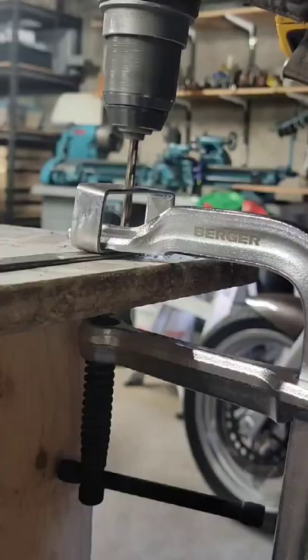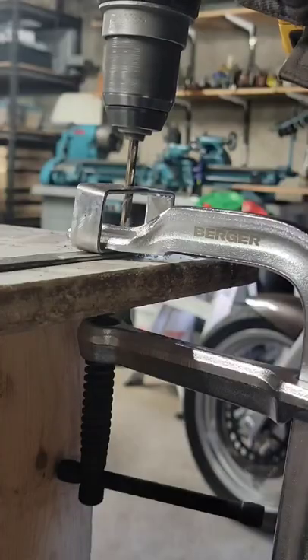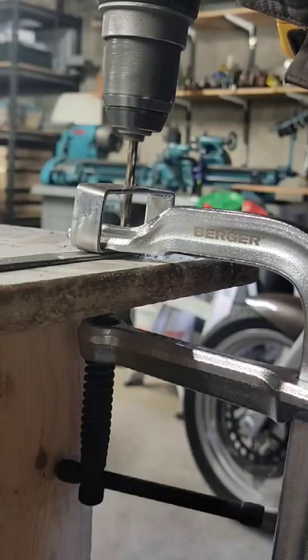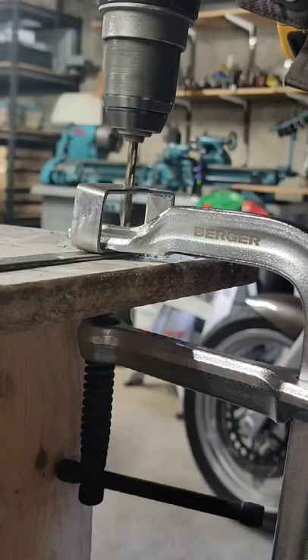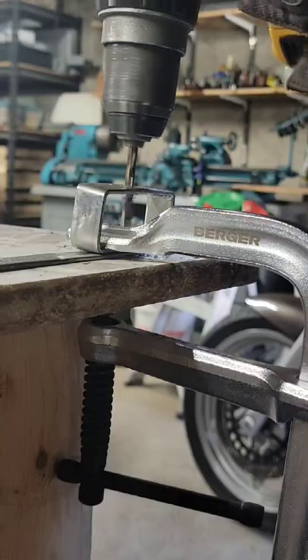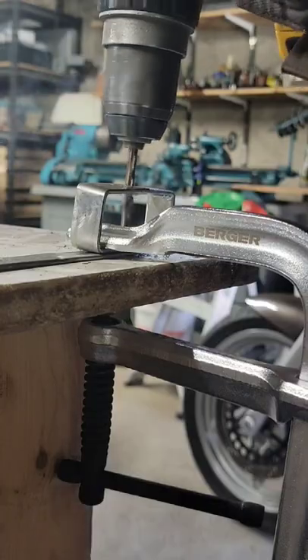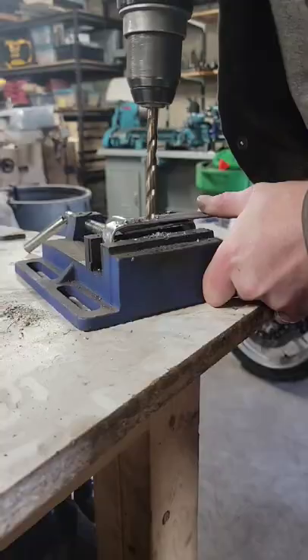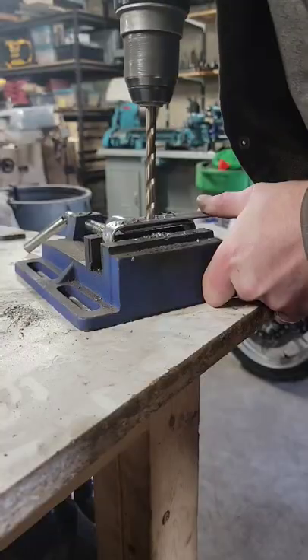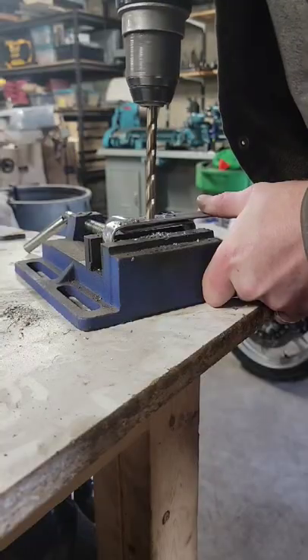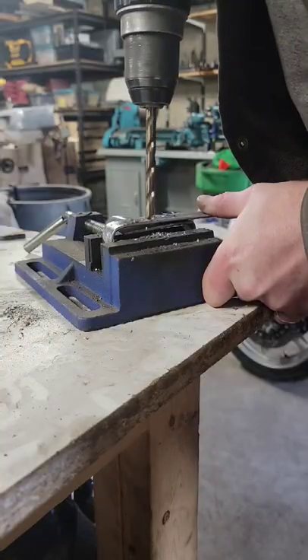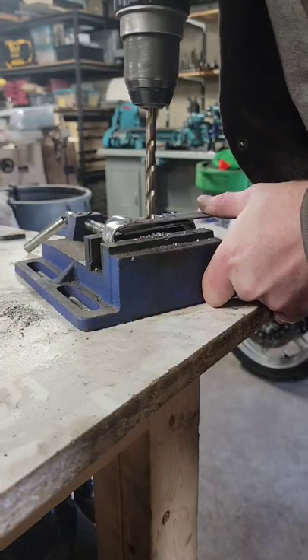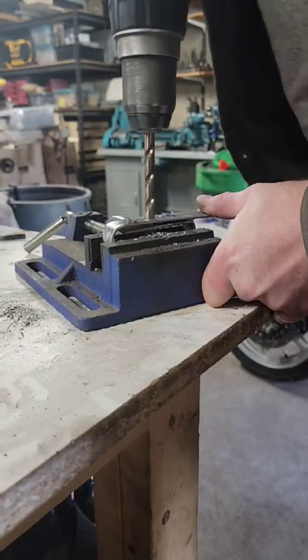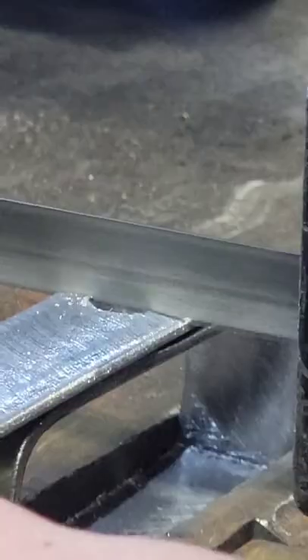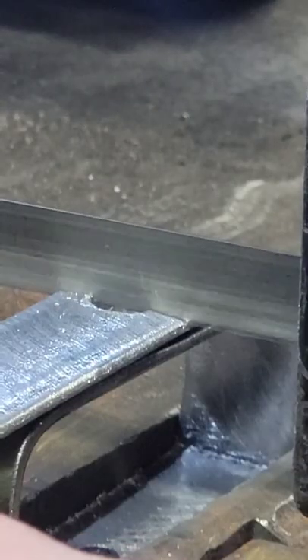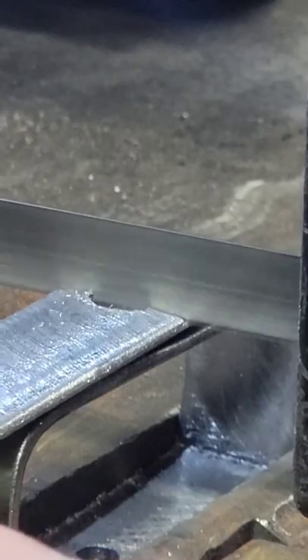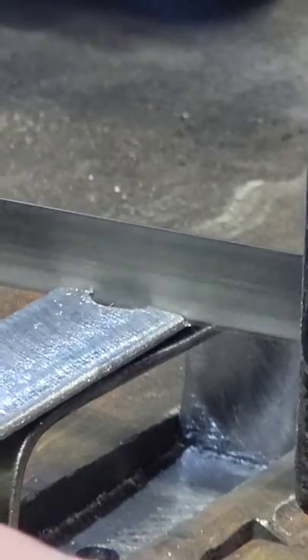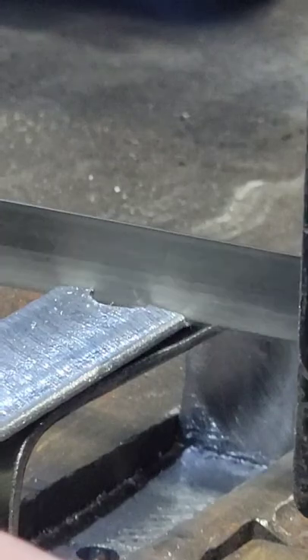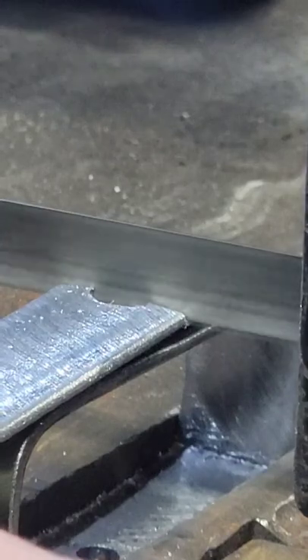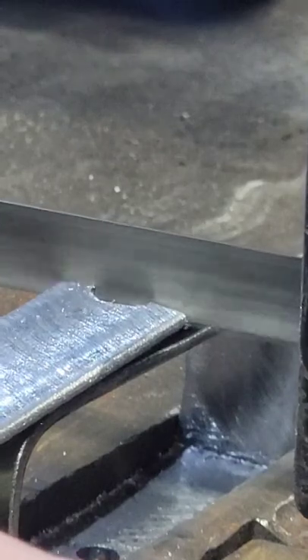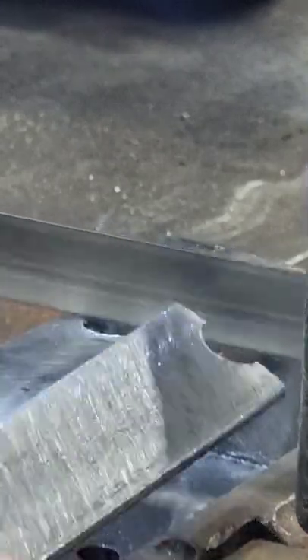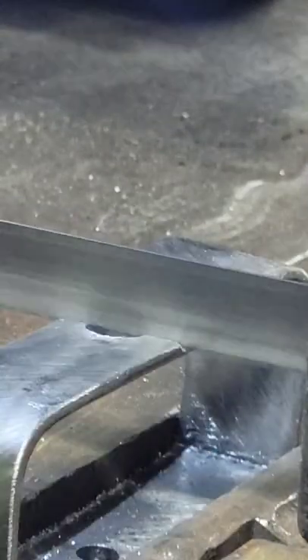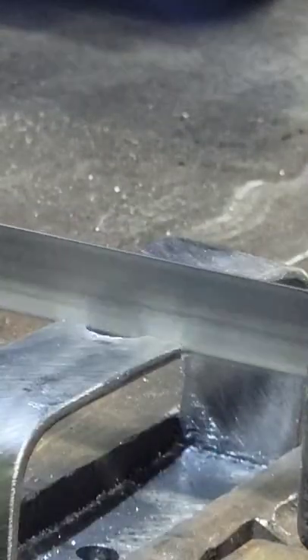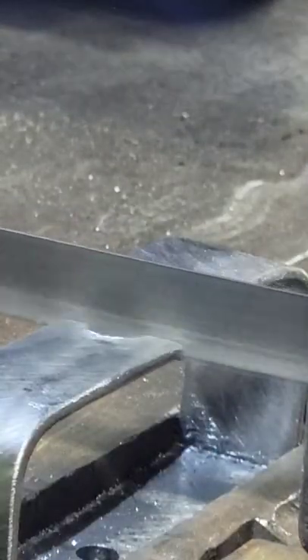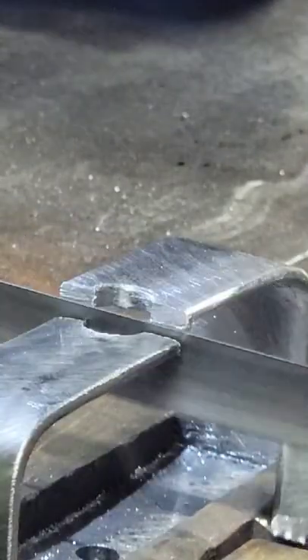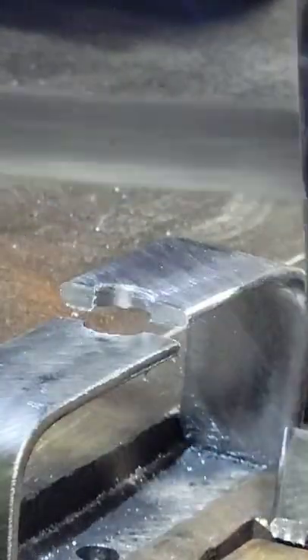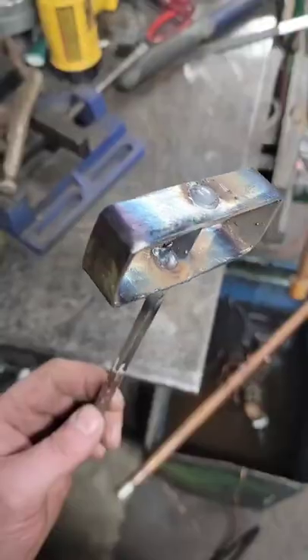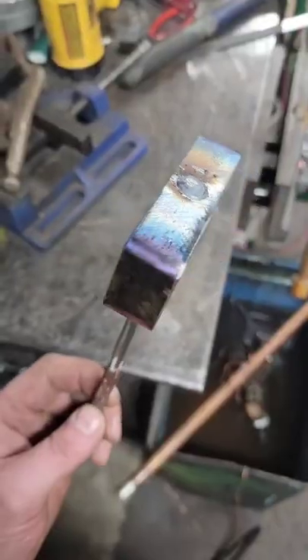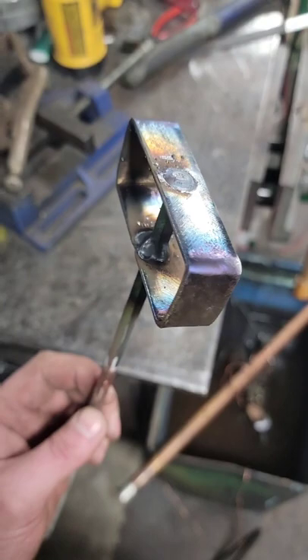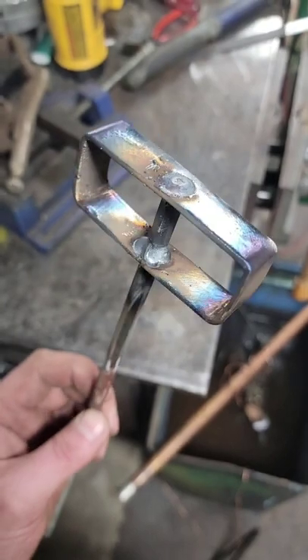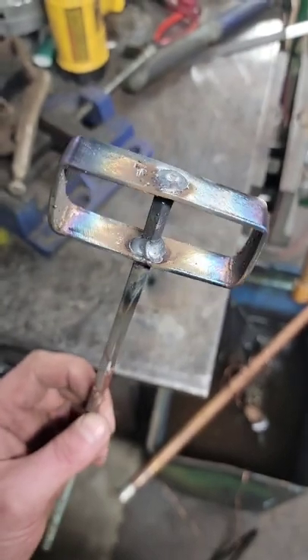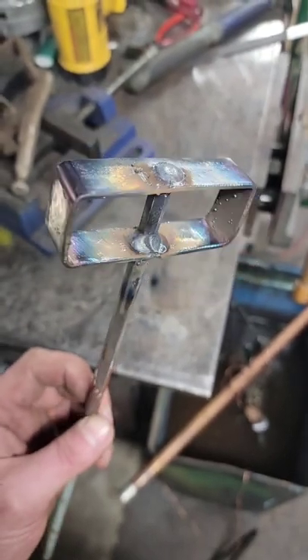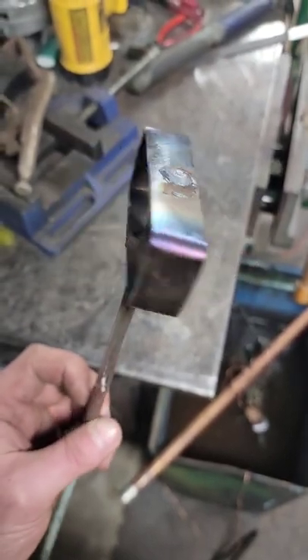I just ripped that end off and bent some metal around my vise. Then I drilled some holes in it so it would slot in the original stir stick. Then I cut the hole in half on top so that I could fold it around there and get a nice weld on it.